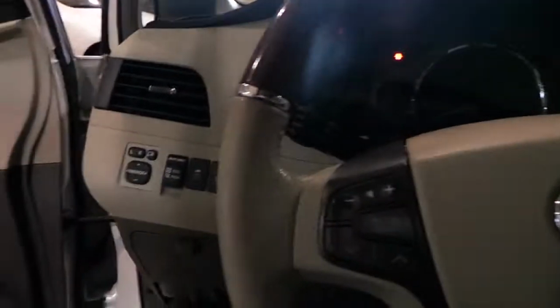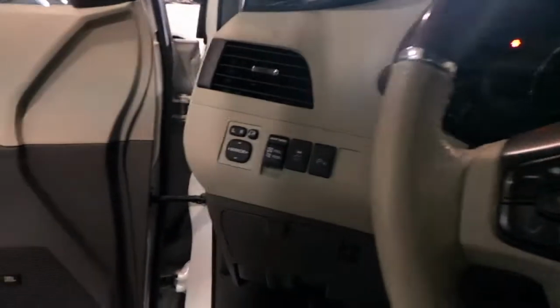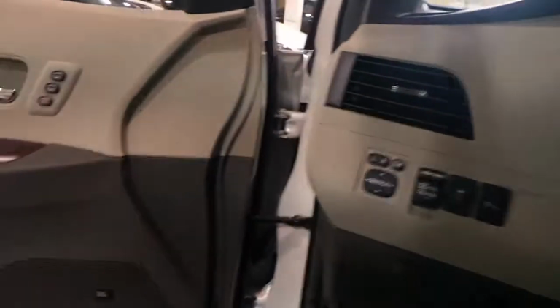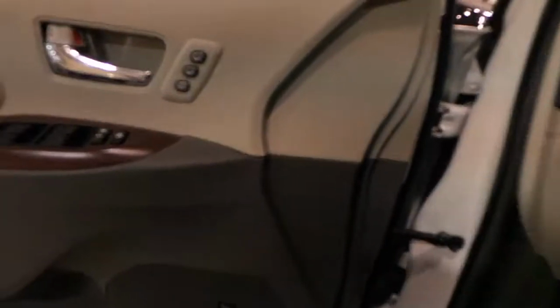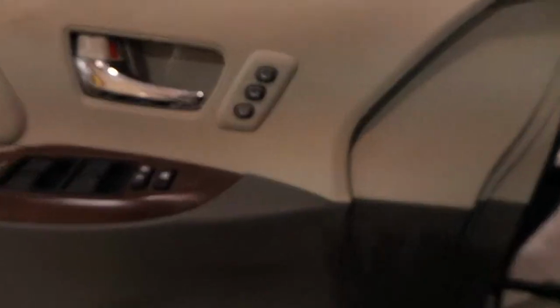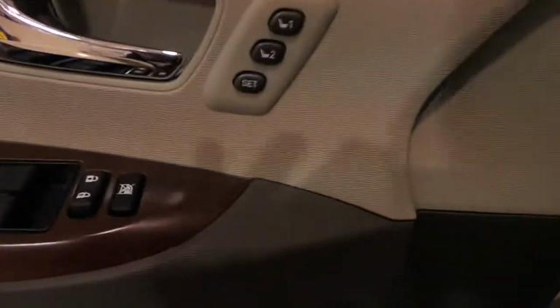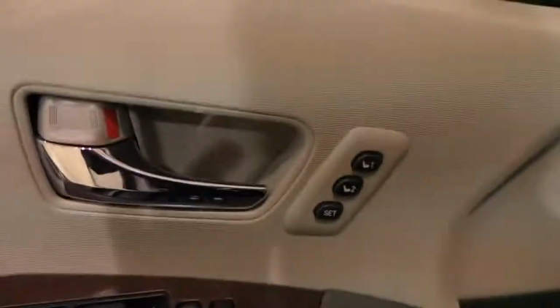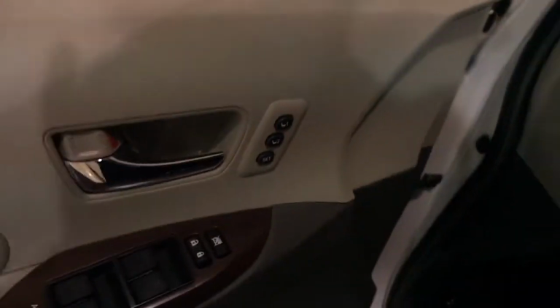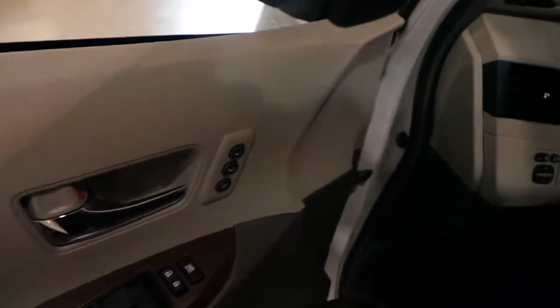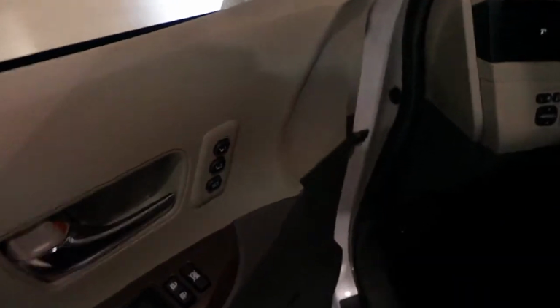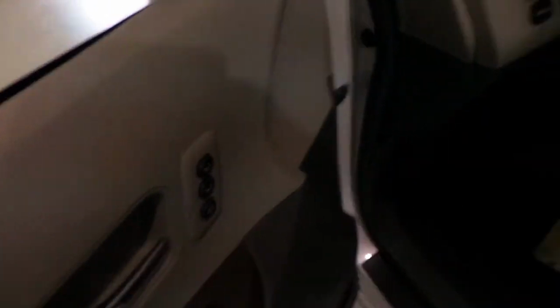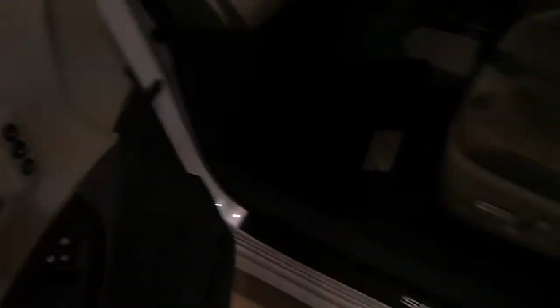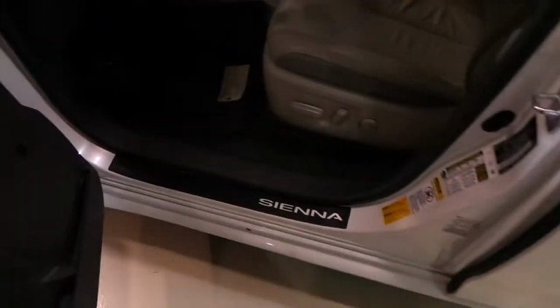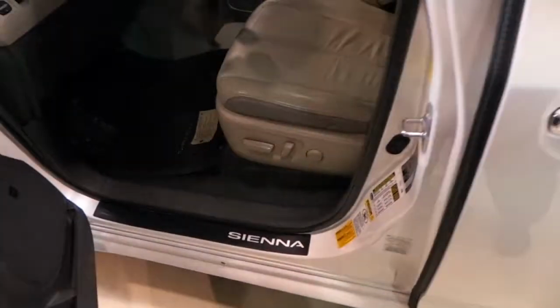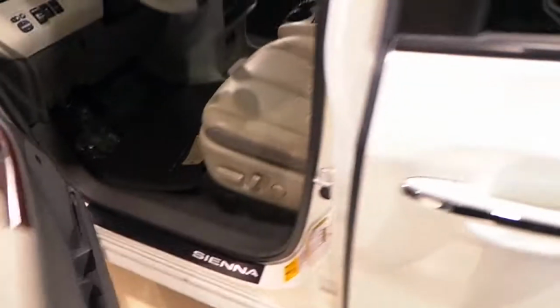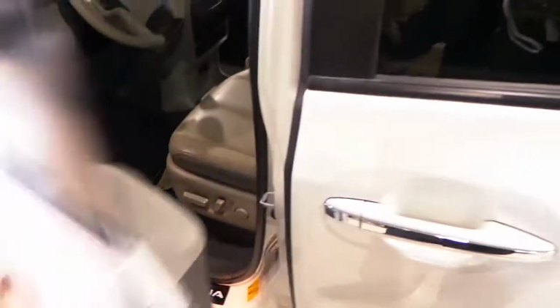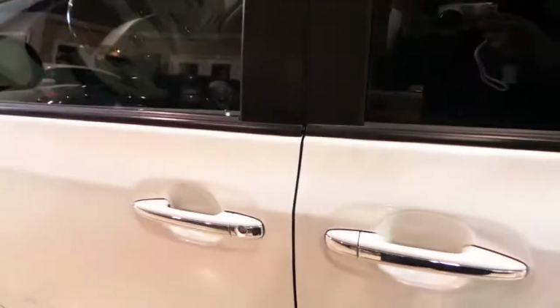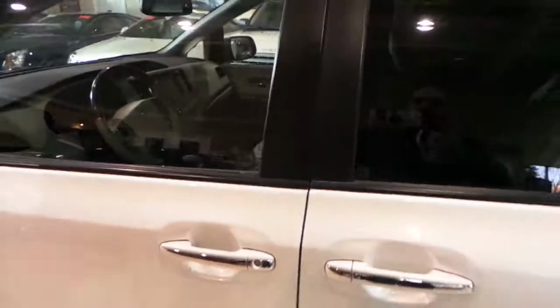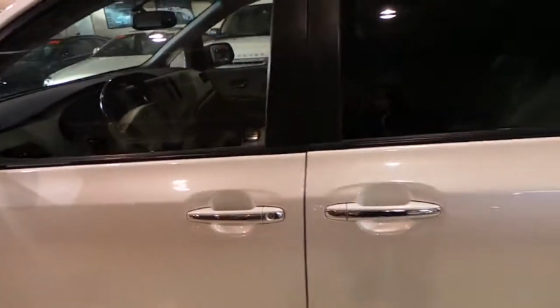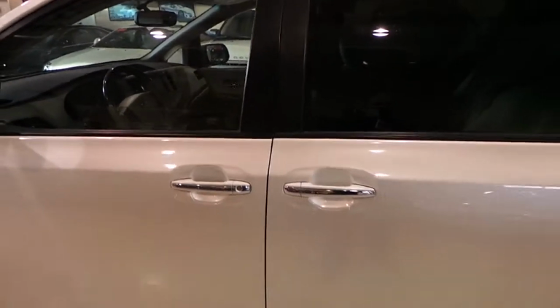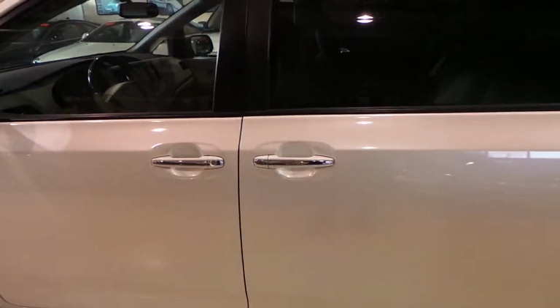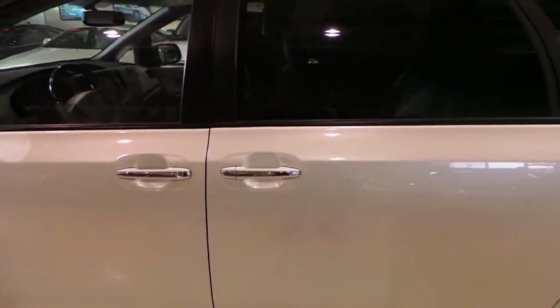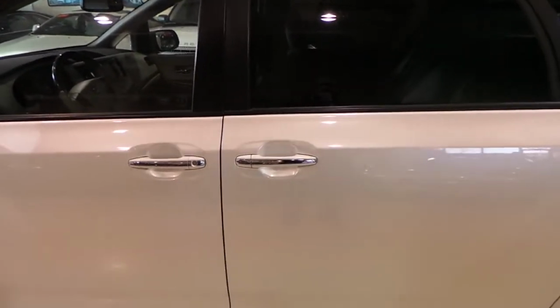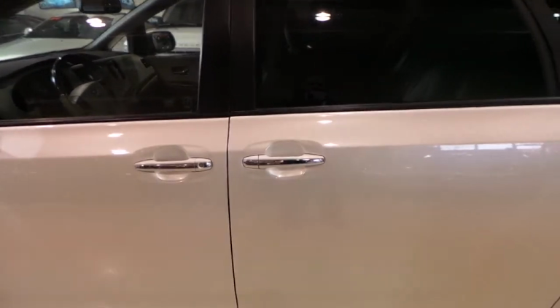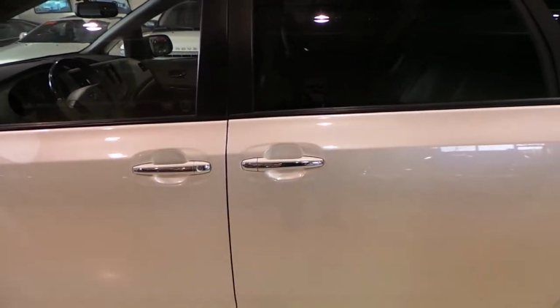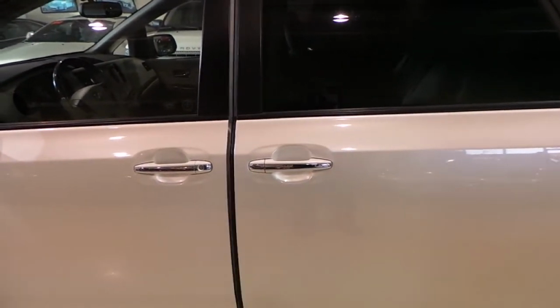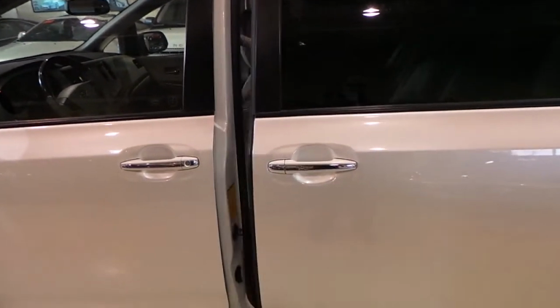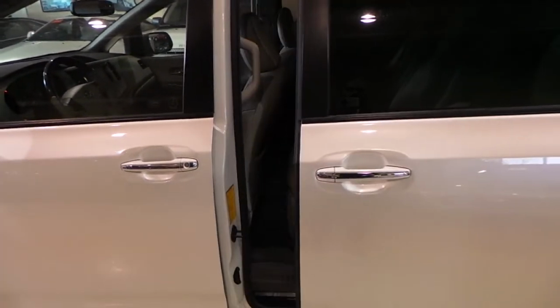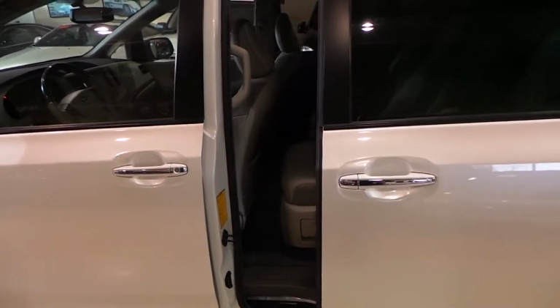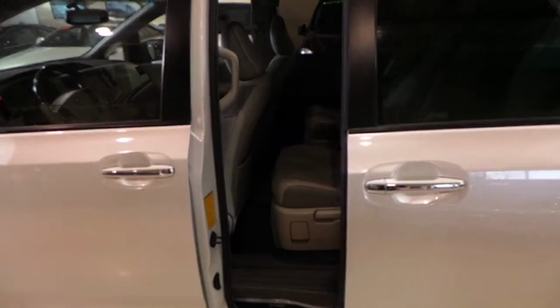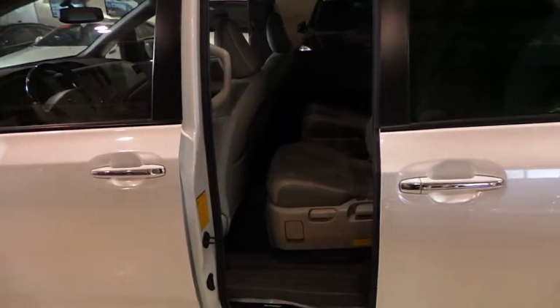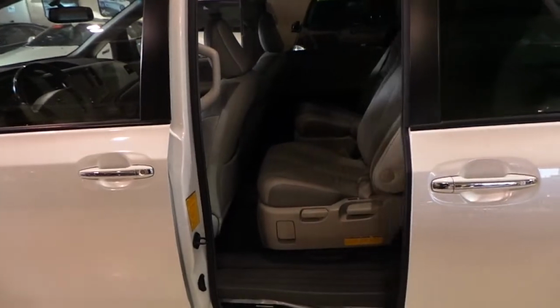Now it's got power mirrors, memory seats, power seats on both sides. Everything's power. So even the doors — the sliding doors on both sides are power.